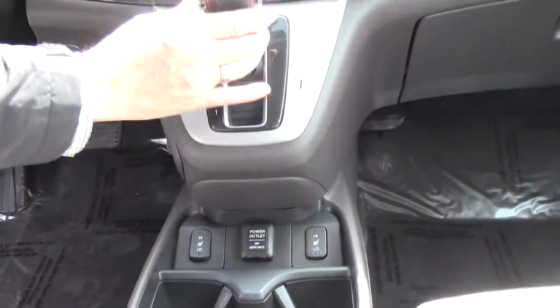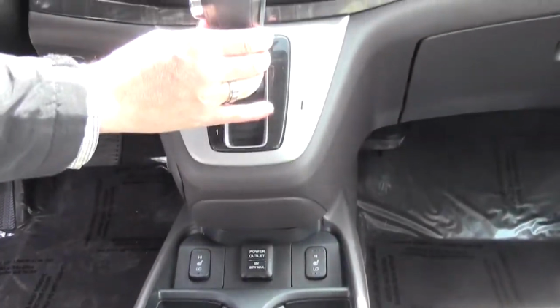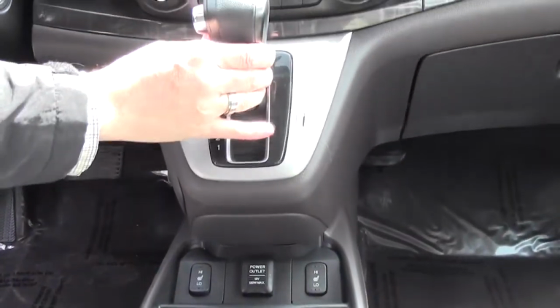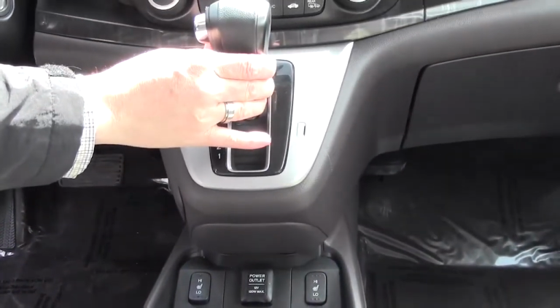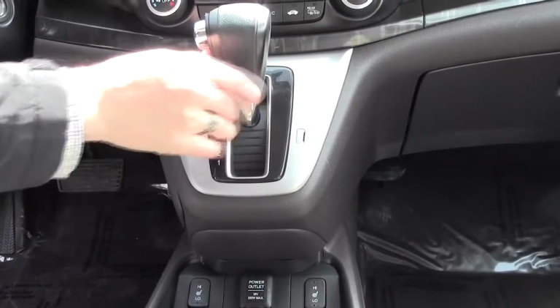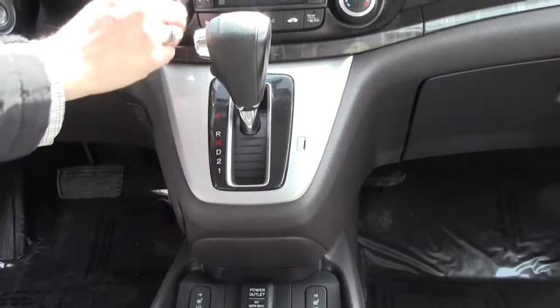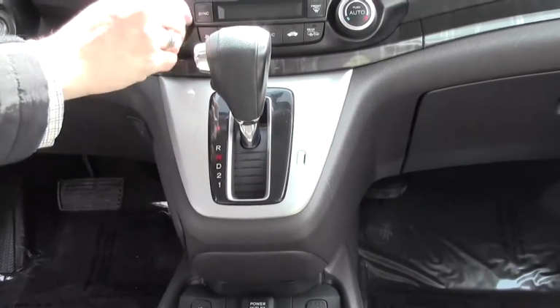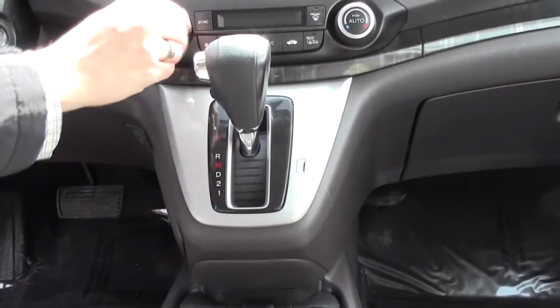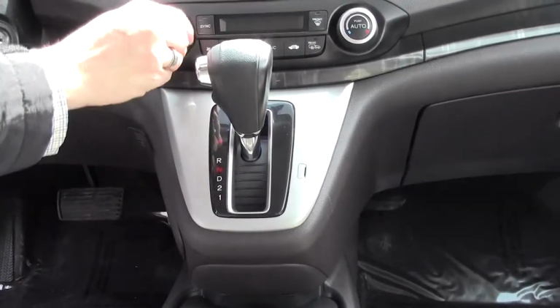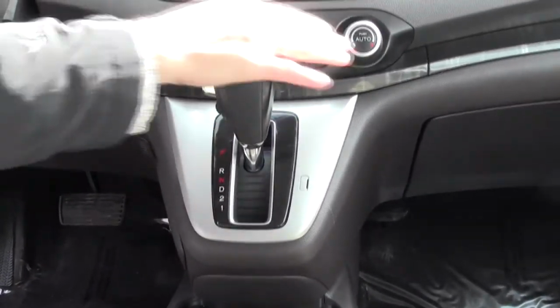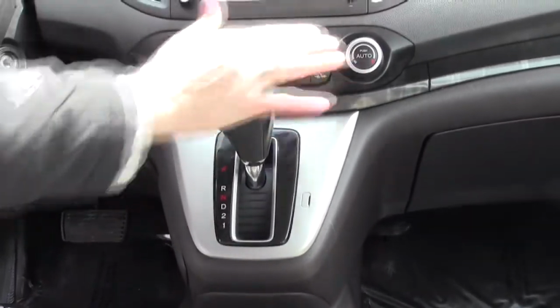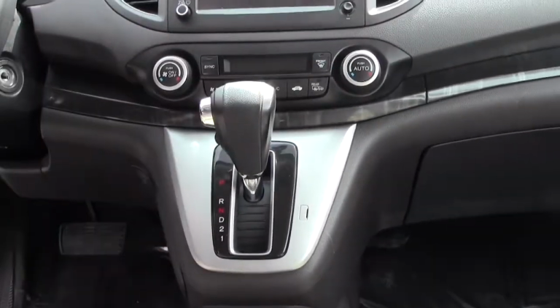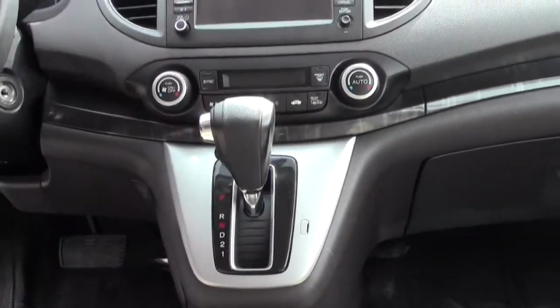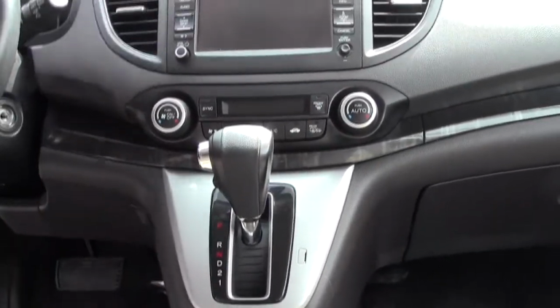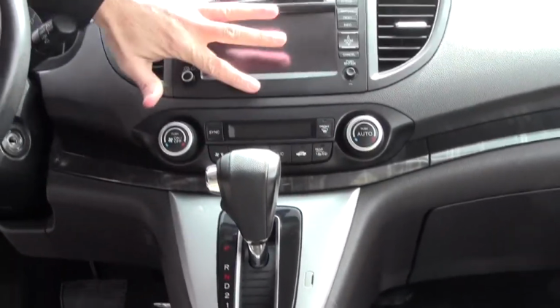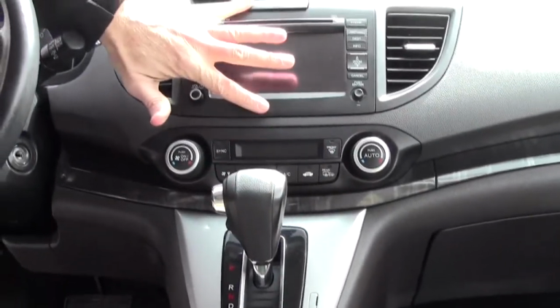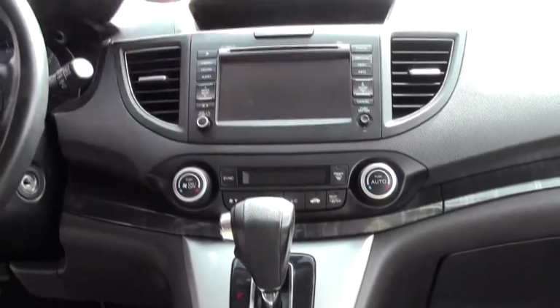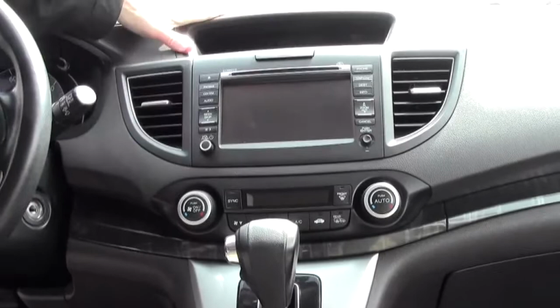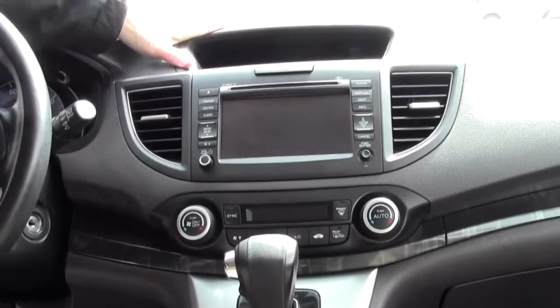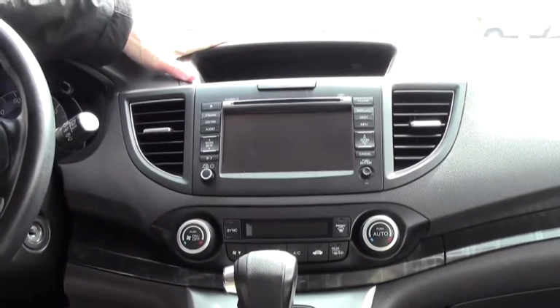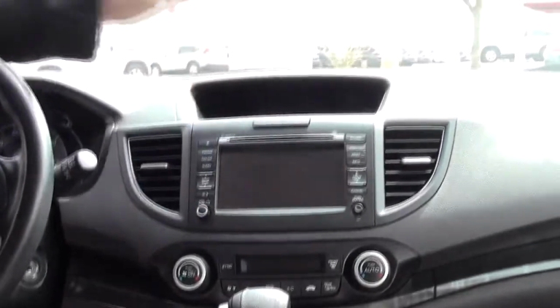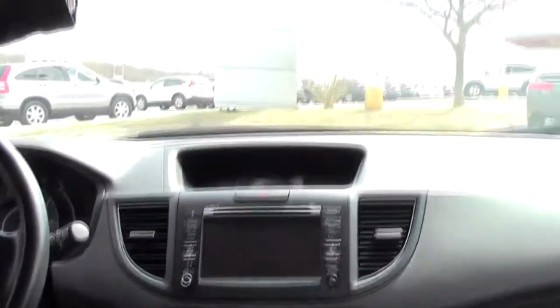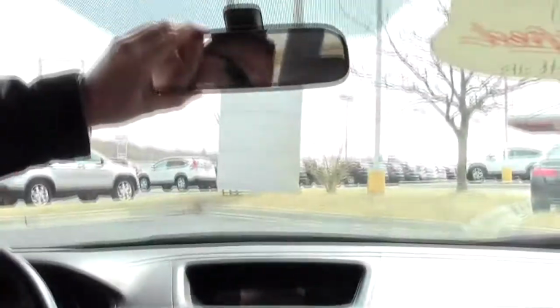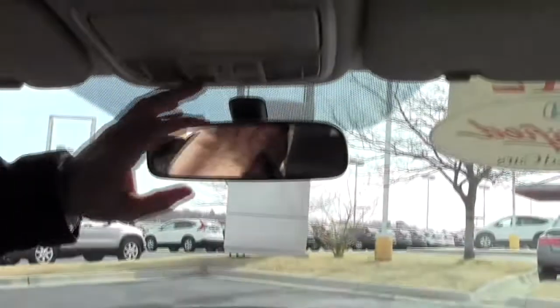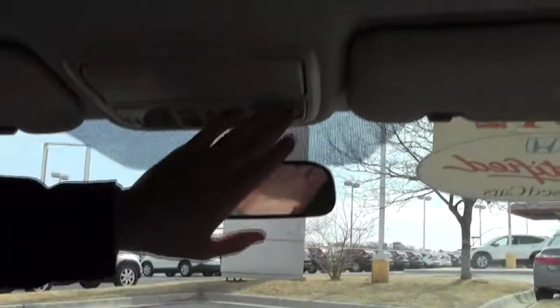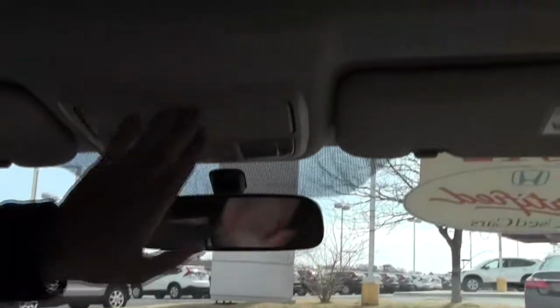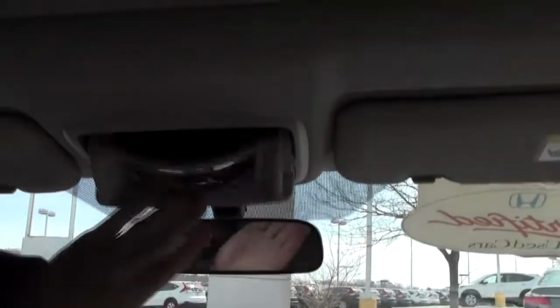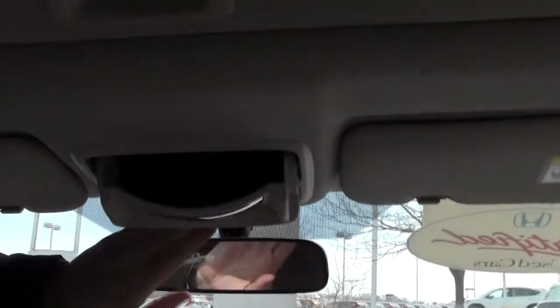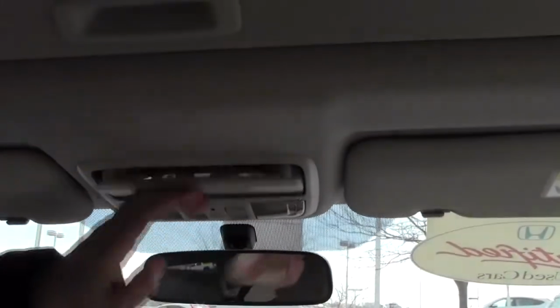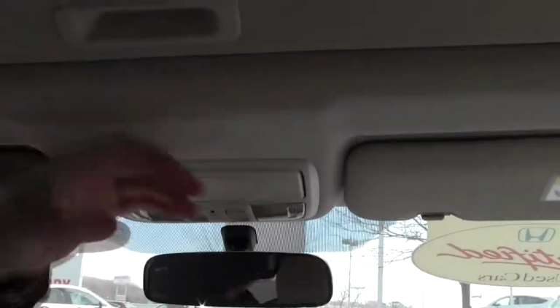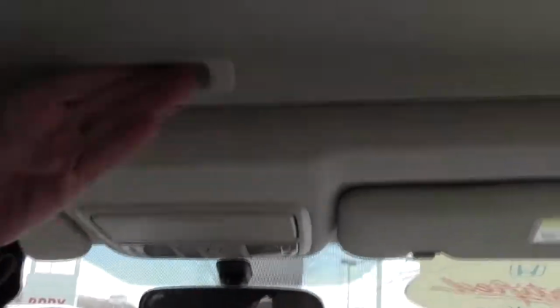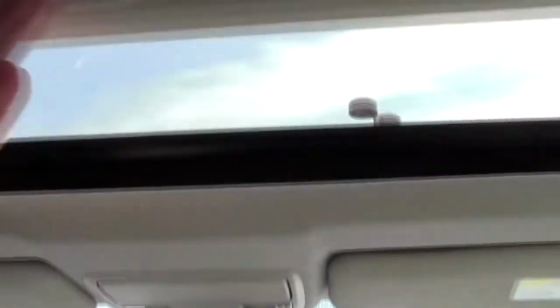Automatic transmission with overdrive, independent heating and air conditioning controls for driver and passenger, navigation screen in your IMID display, day-night mirror, map lights, sunglass holder with mirror, and power mirror.